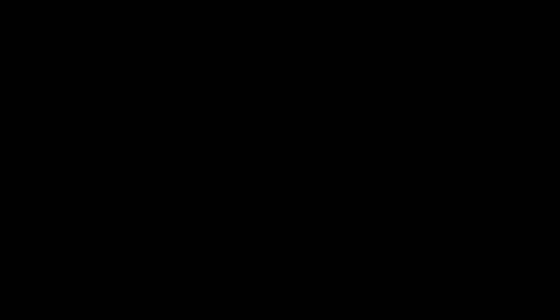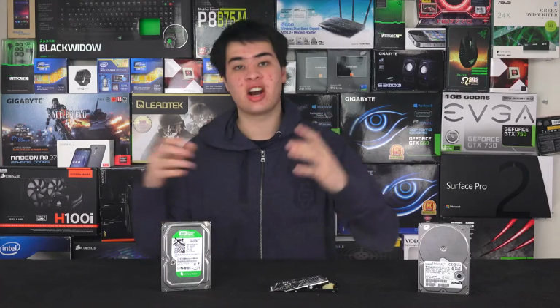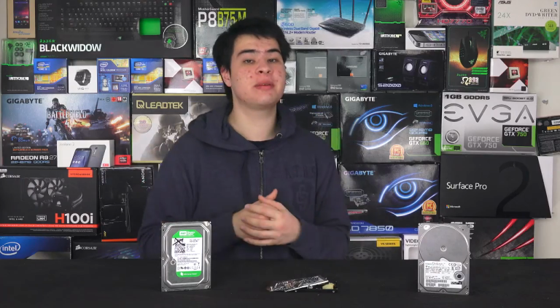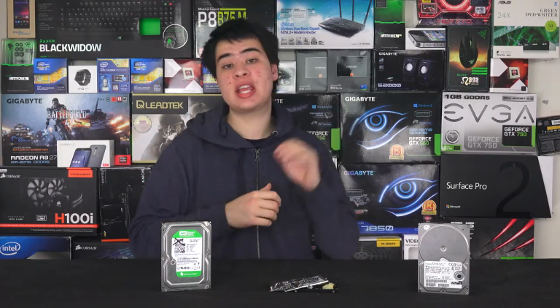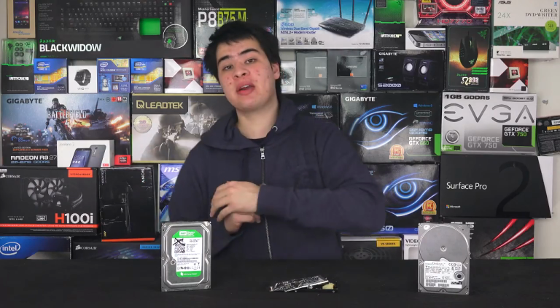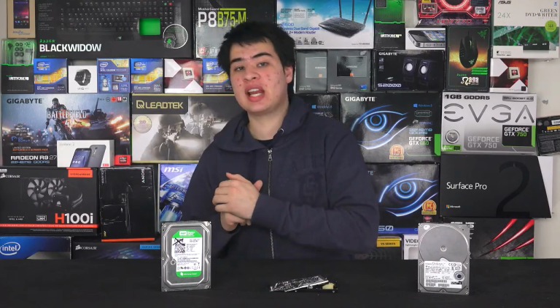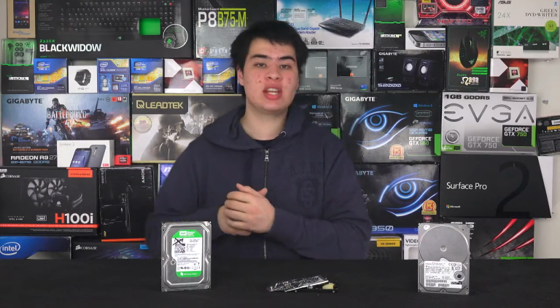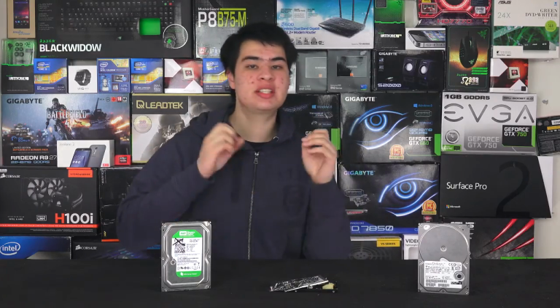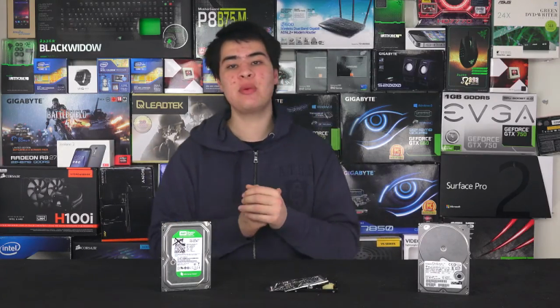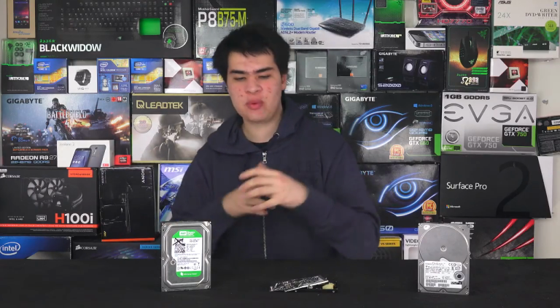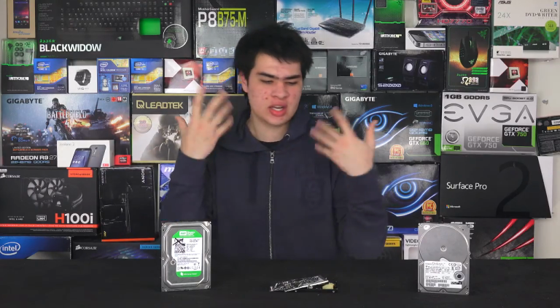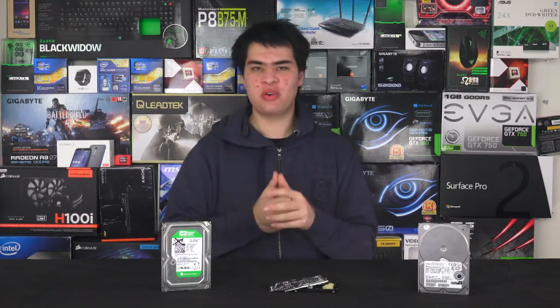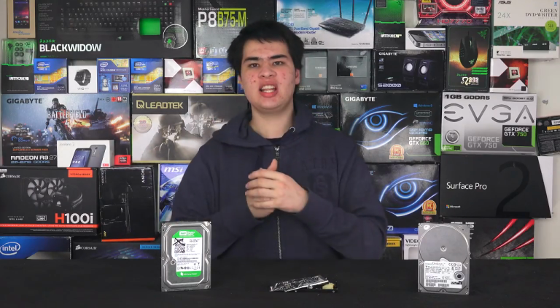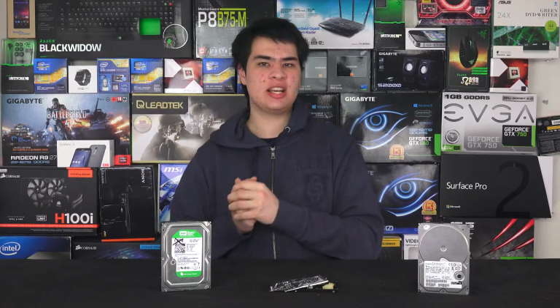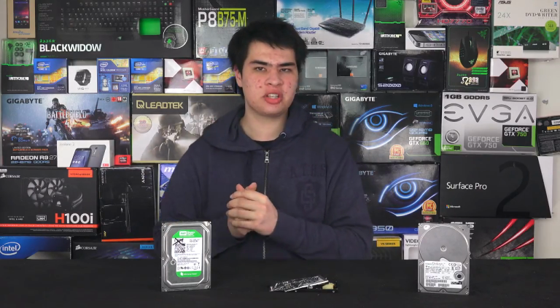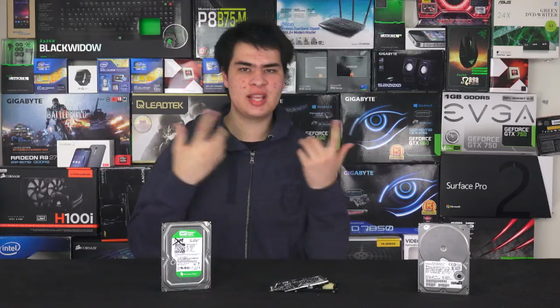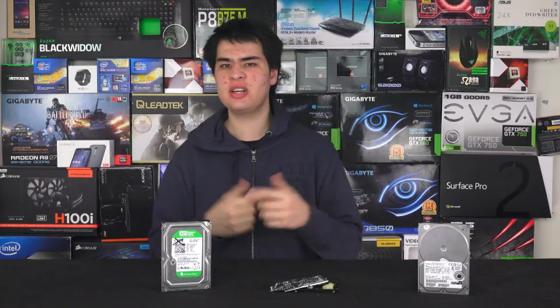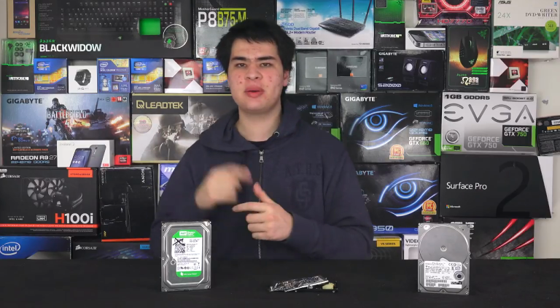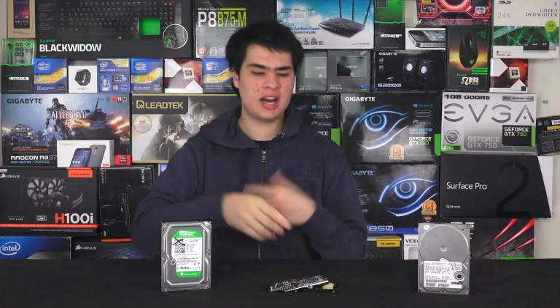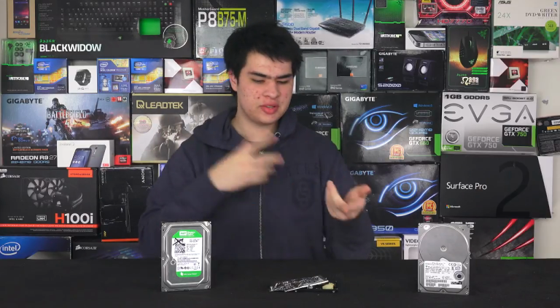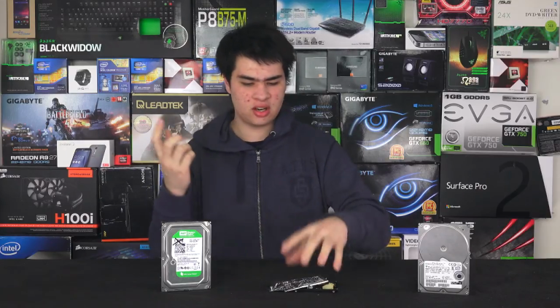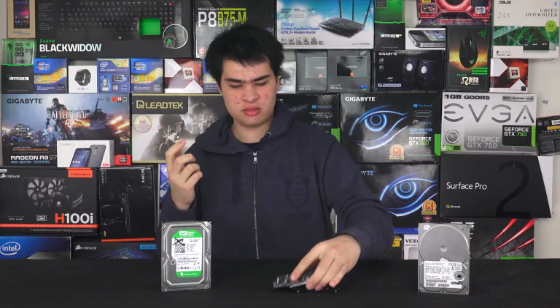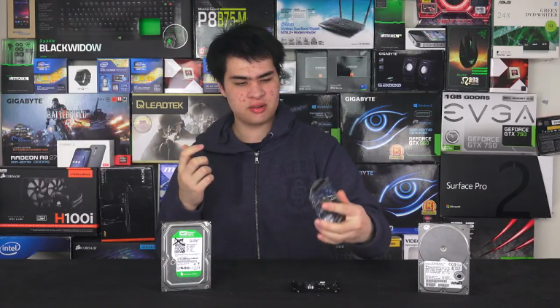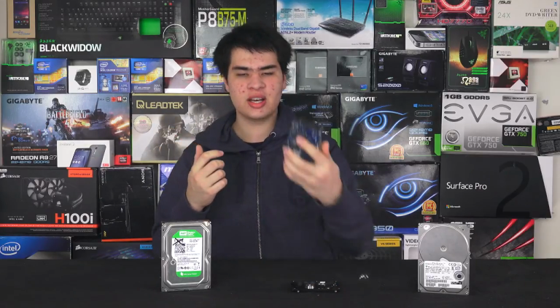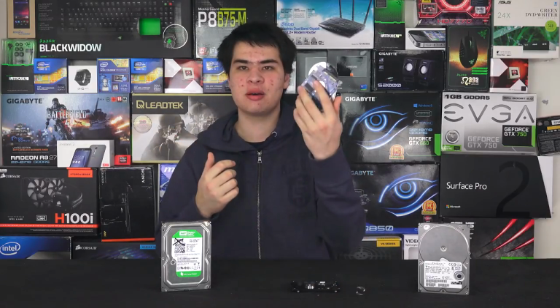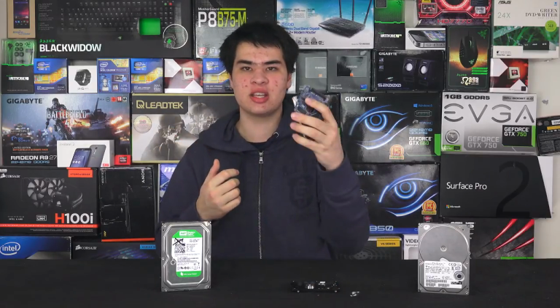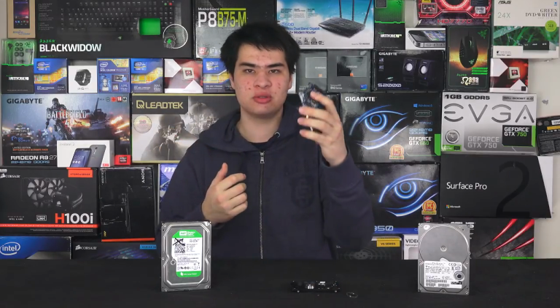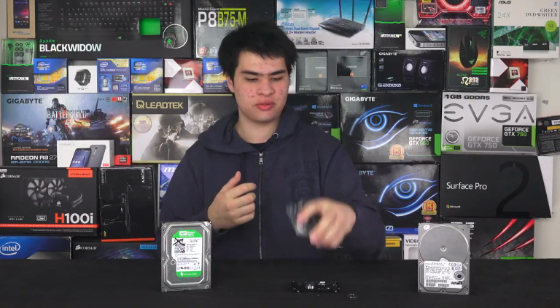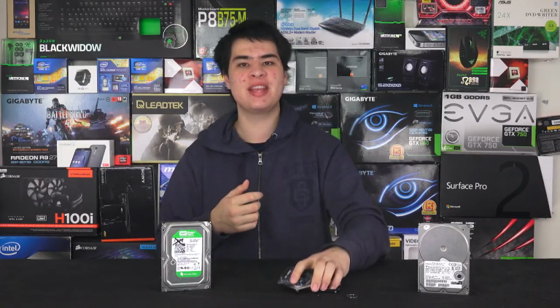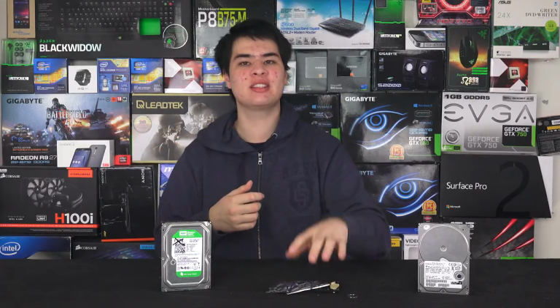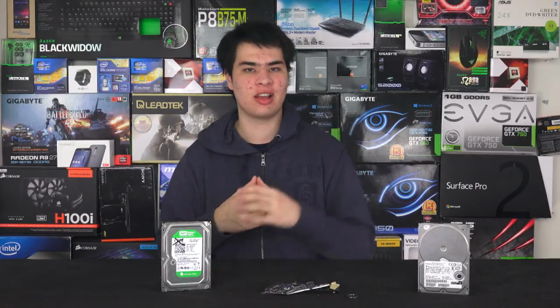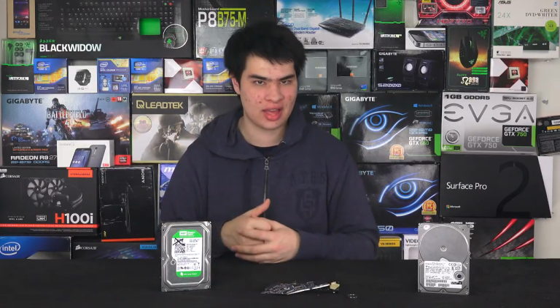Hey guys, SeekModdy here back with another video. Today we're here with the question that I get all the time: how do I know when my hard drive is dying and when it might end up looking all sort of in pieces like that?